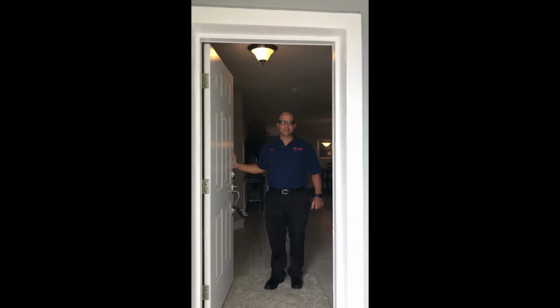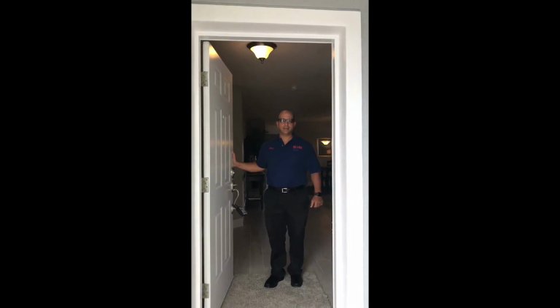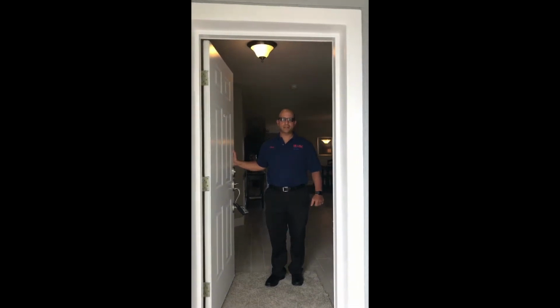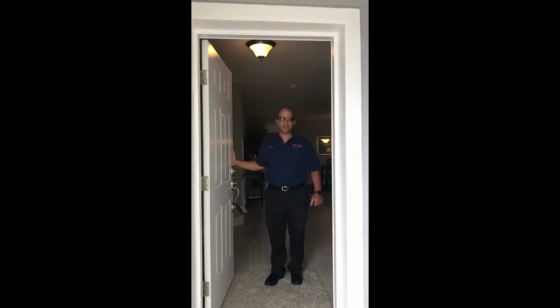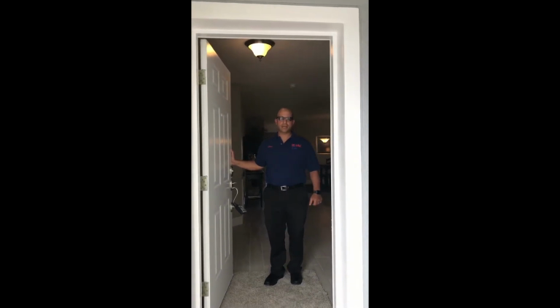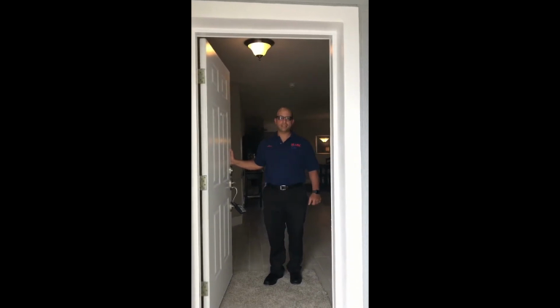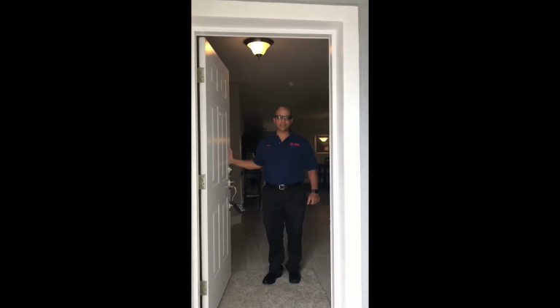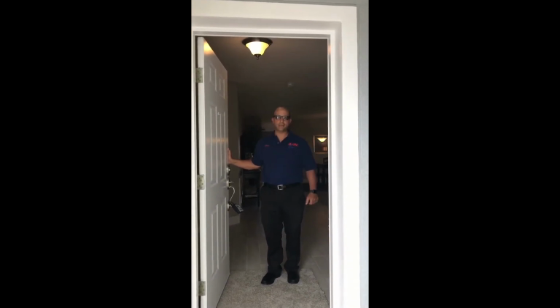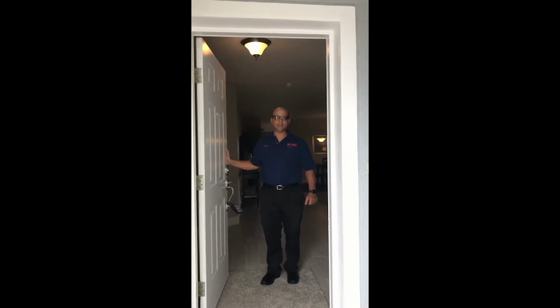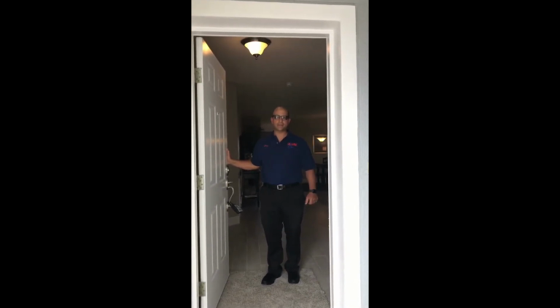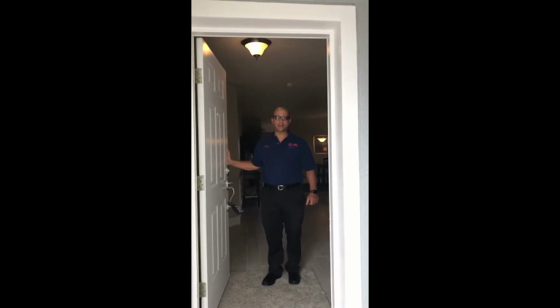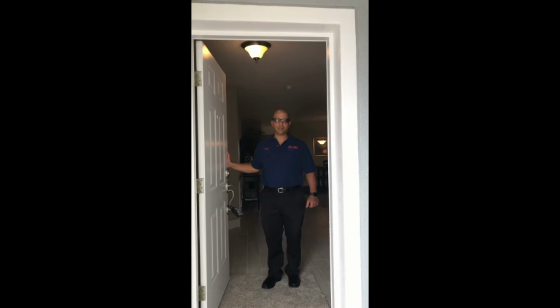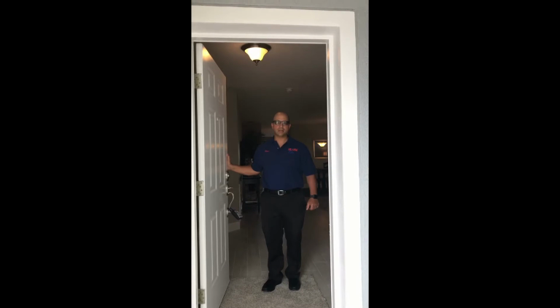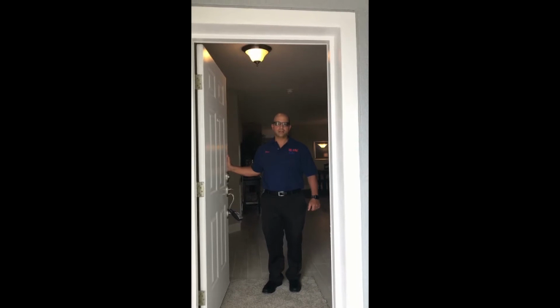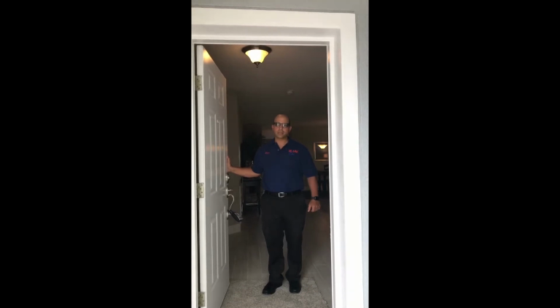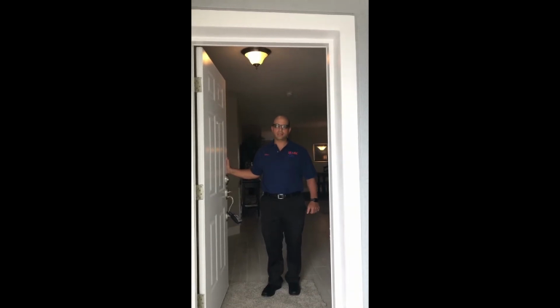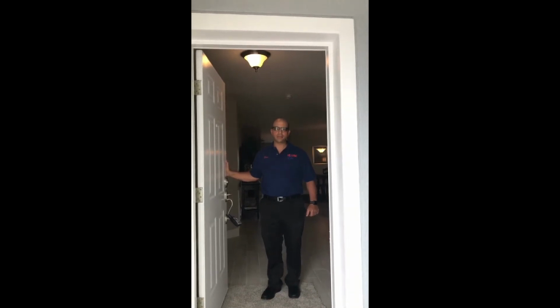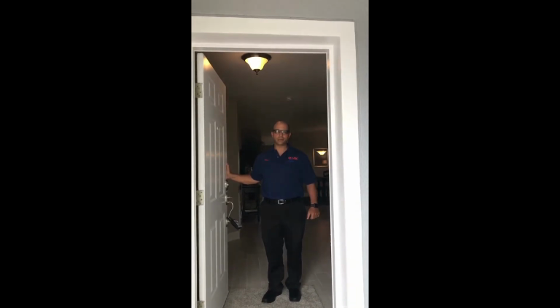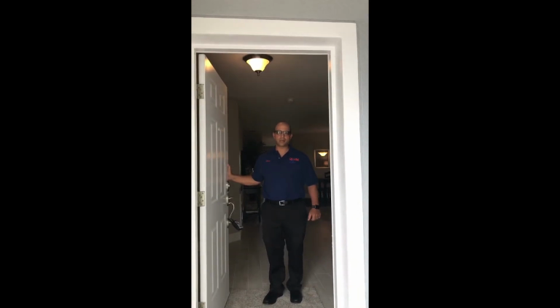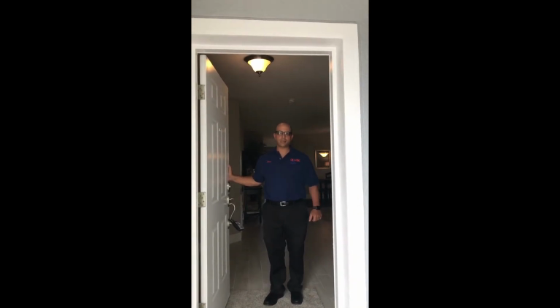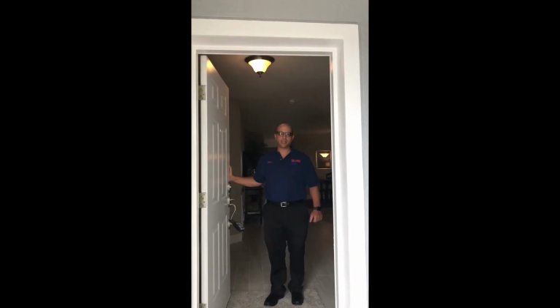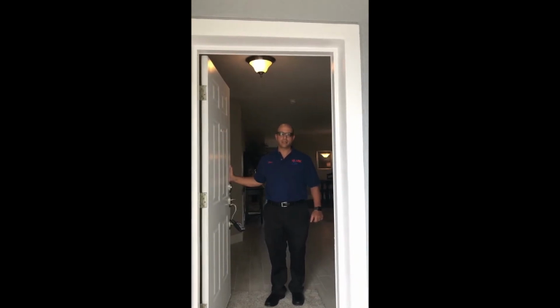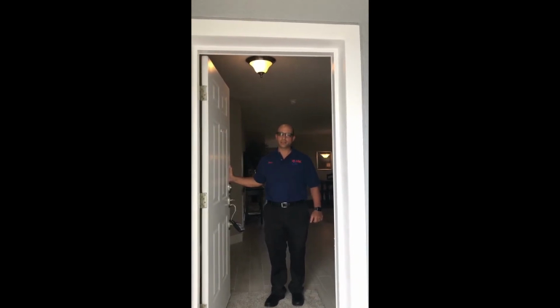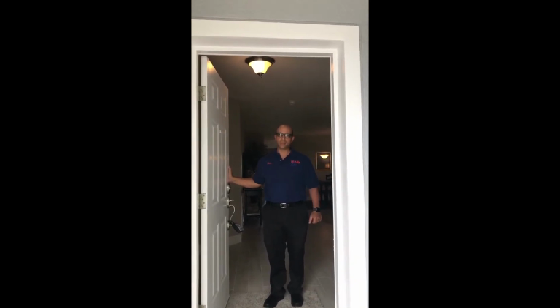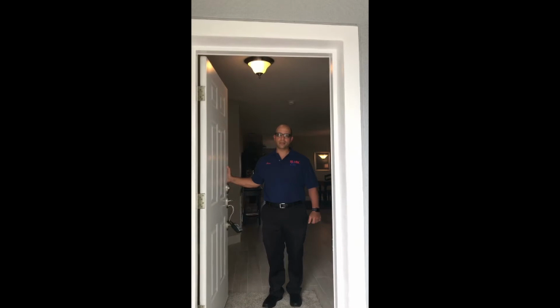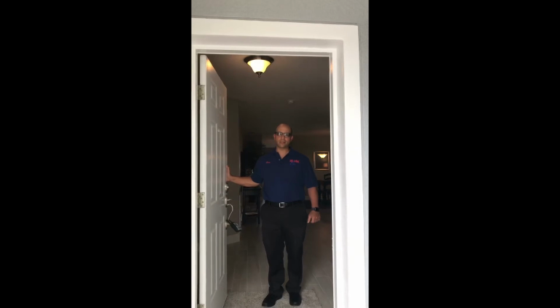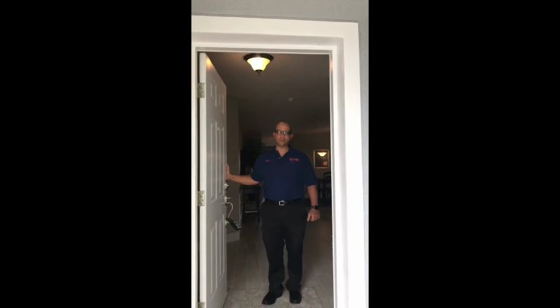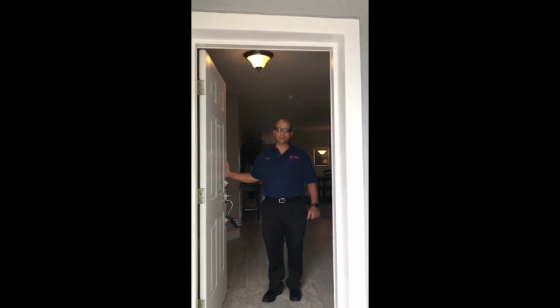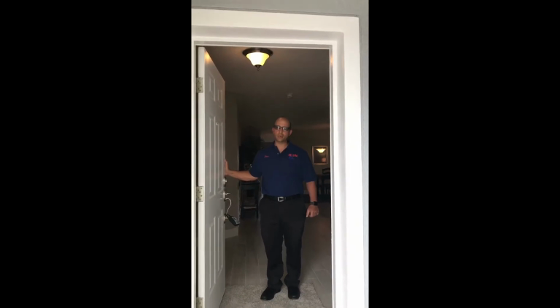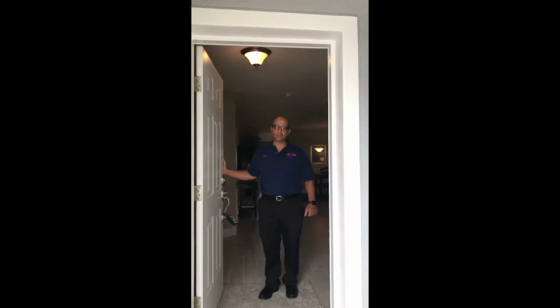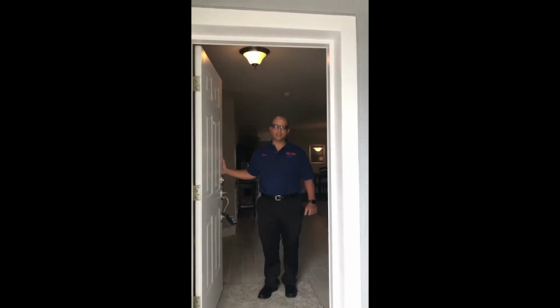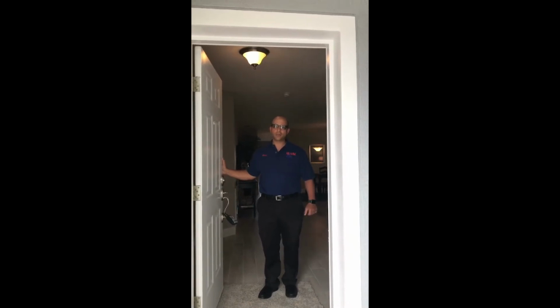Hi there, Steve Vitani with RE-MAX Elite, and I'm here at 4753 Outlook Drive. I just wanted to give you an update on this tremendous remodel project and show you the progress we've made. So we're going to take a tour — come along and enjoy.